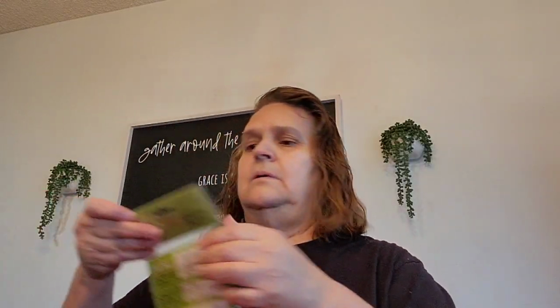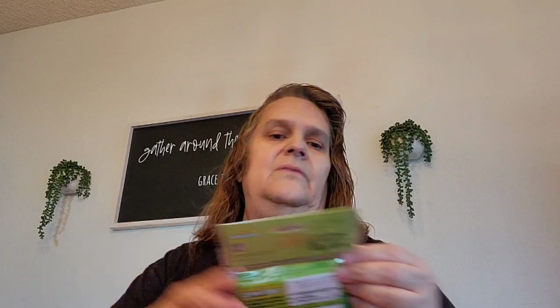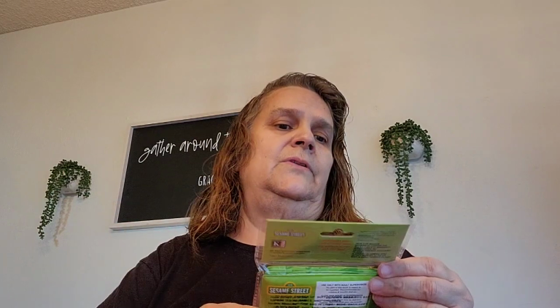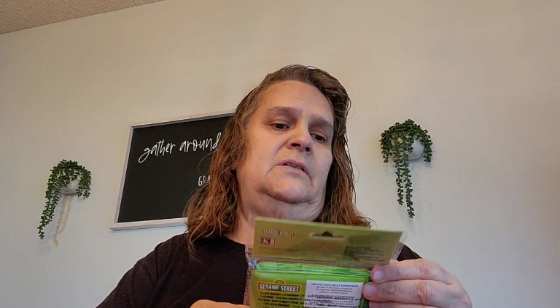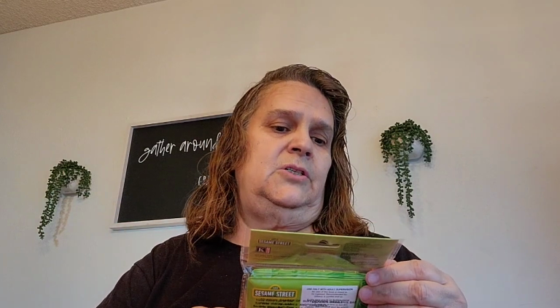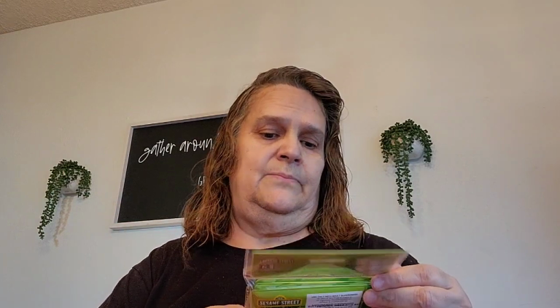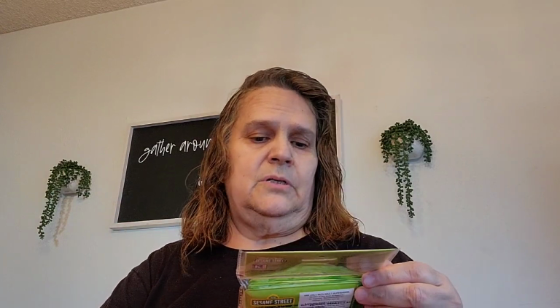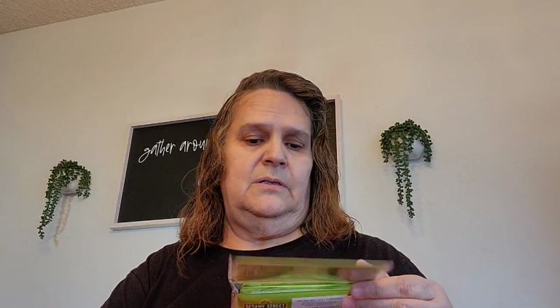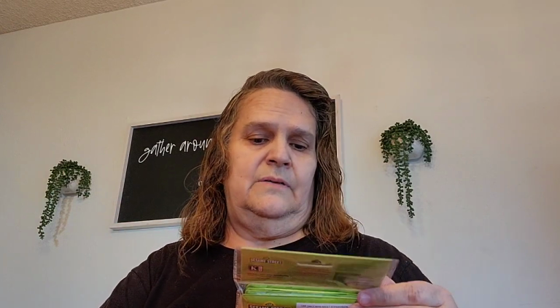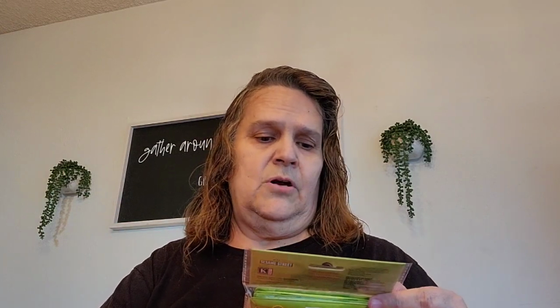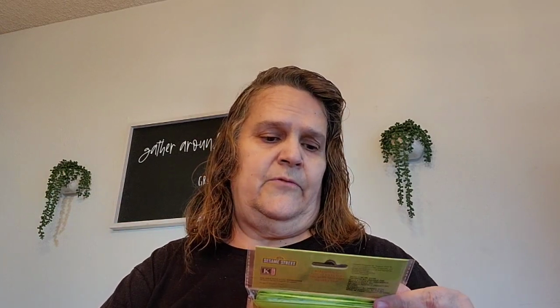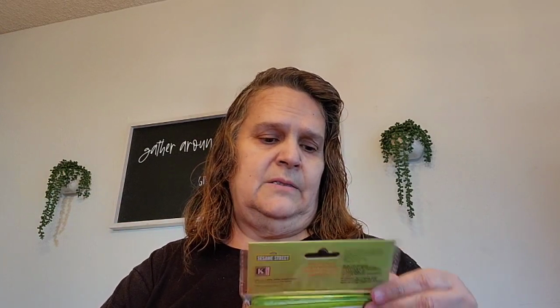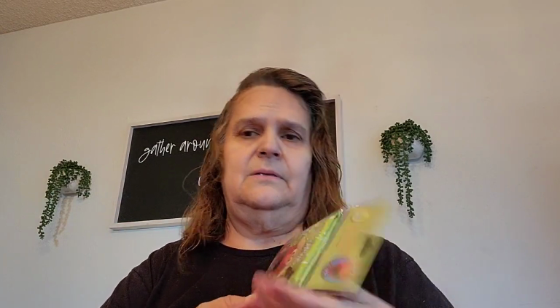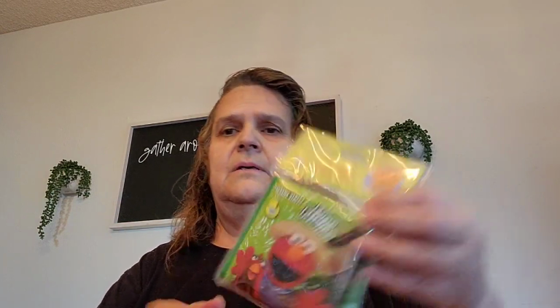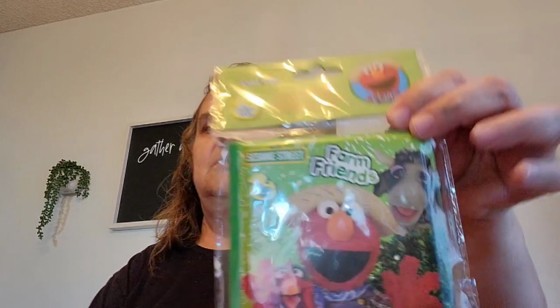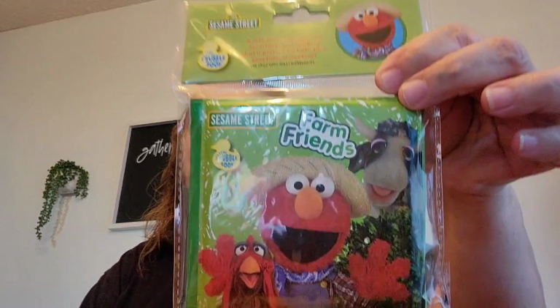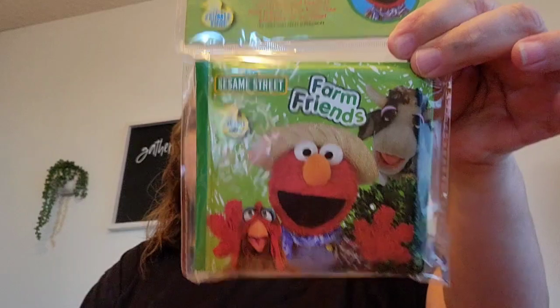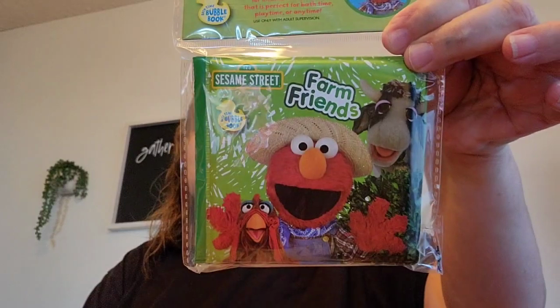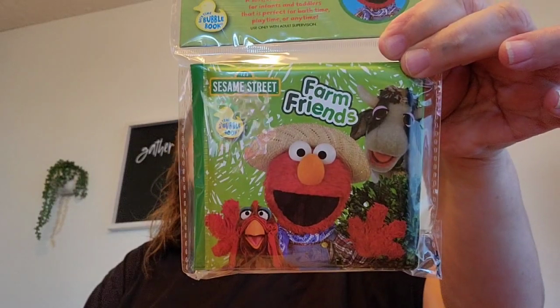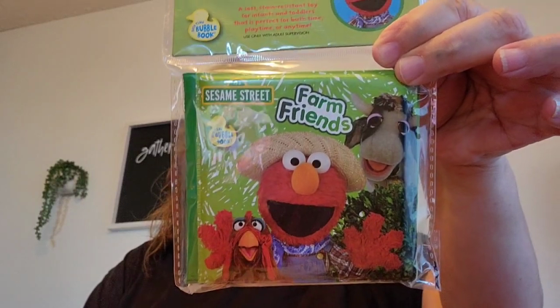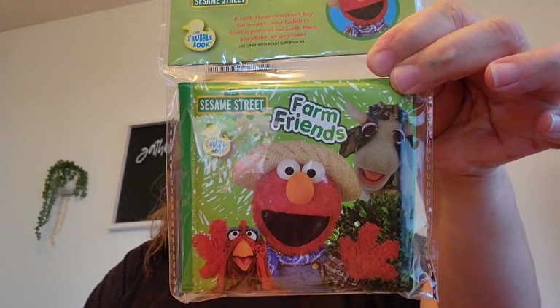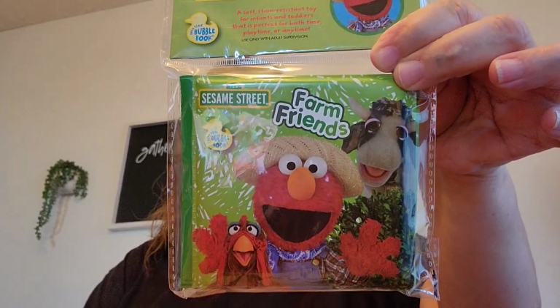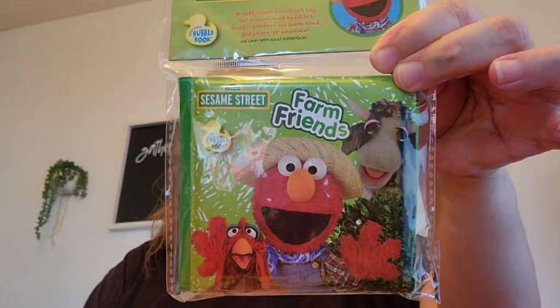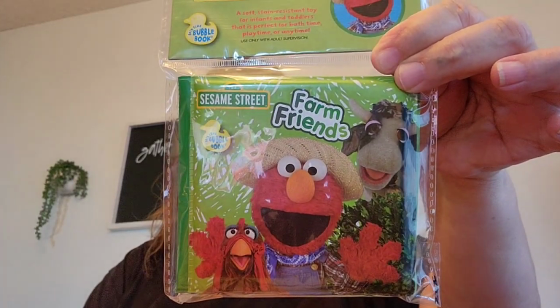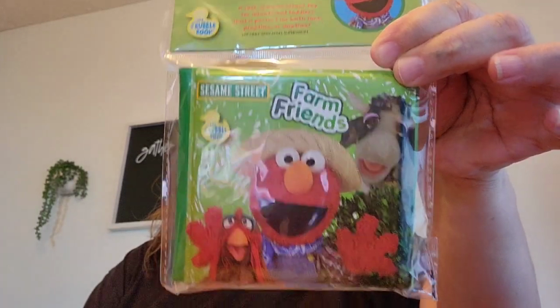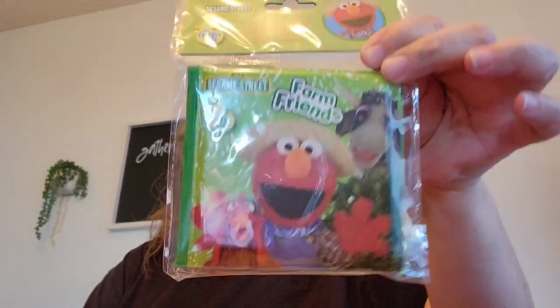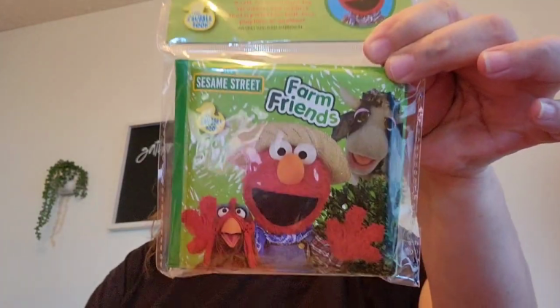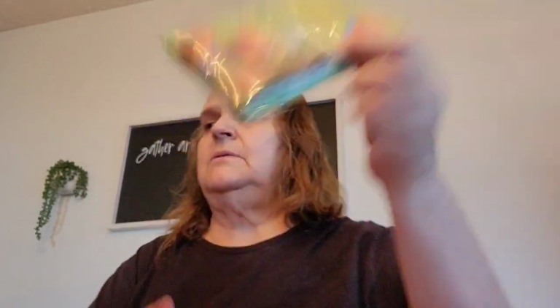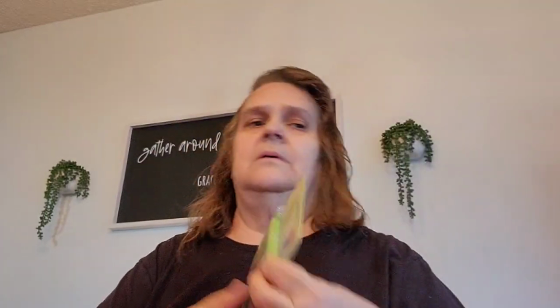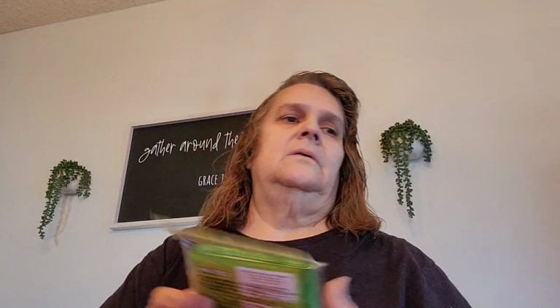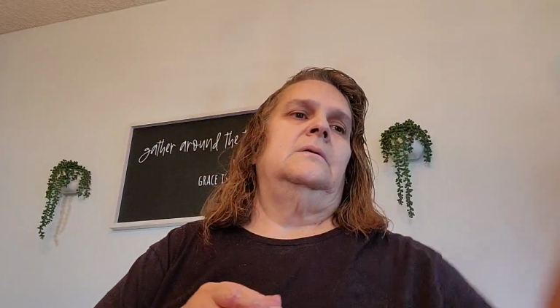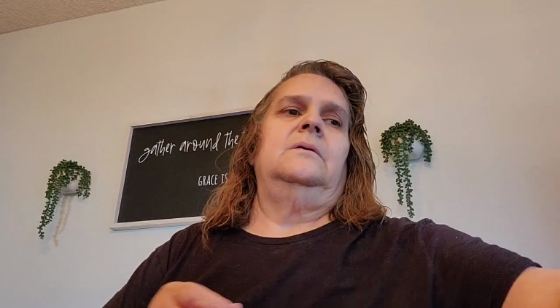I found this Sesame Street book — Farm Friends. This is for the younger great-grandson for his Christmas stocking.